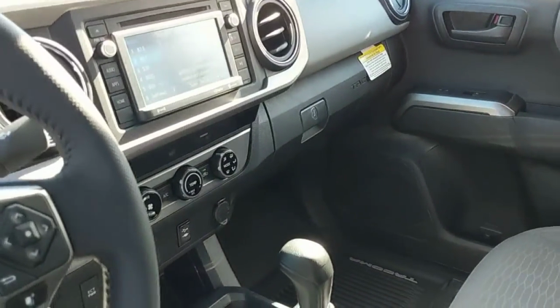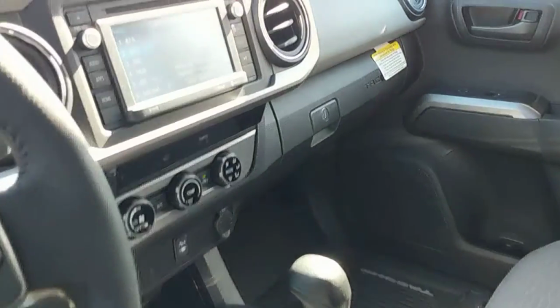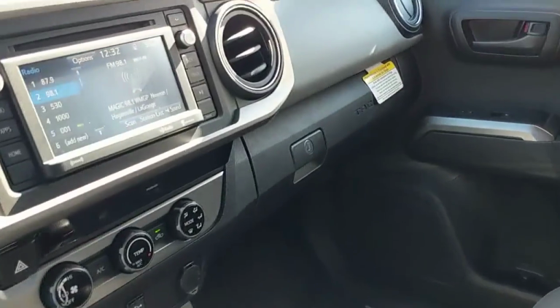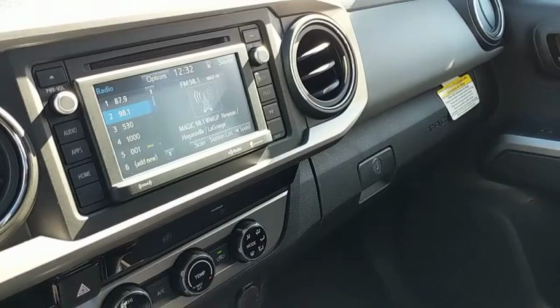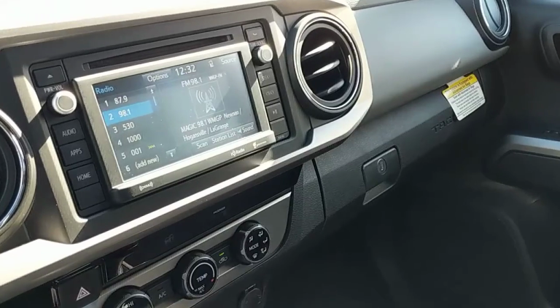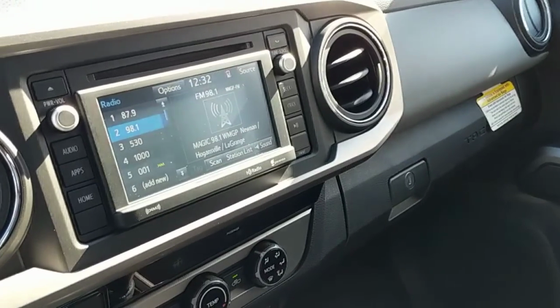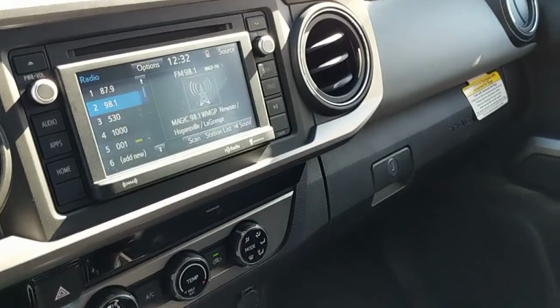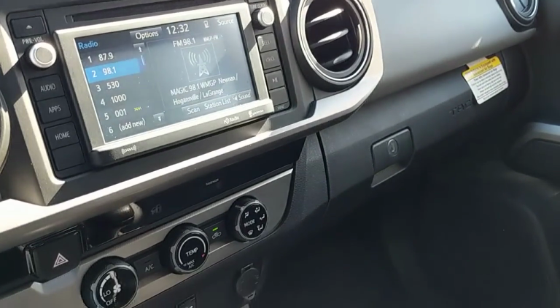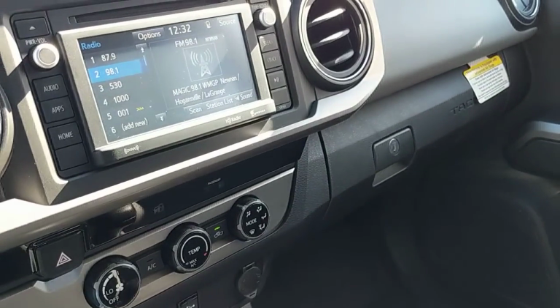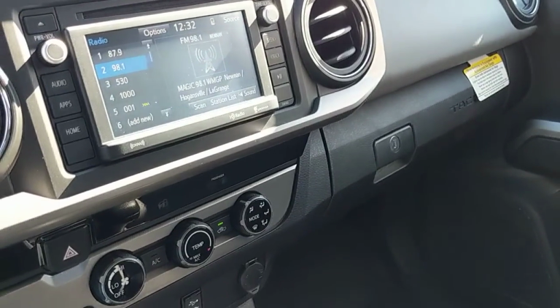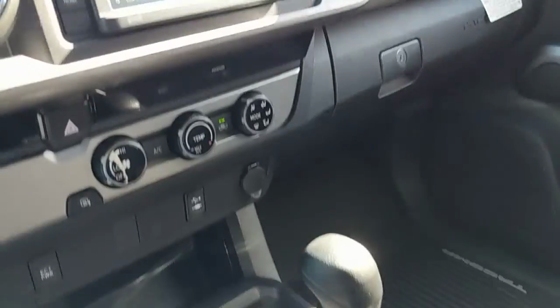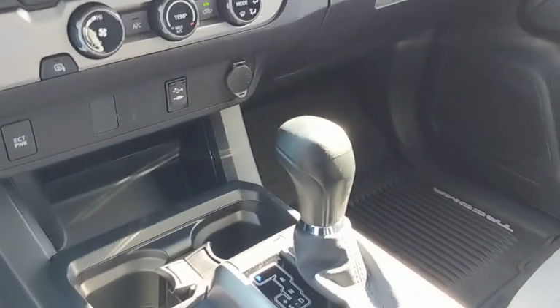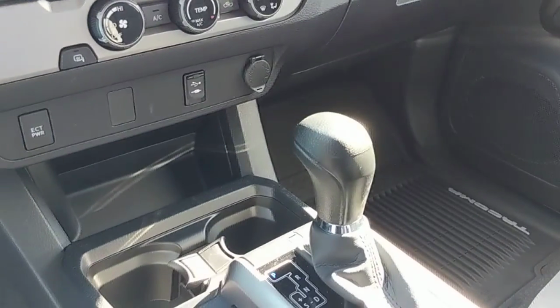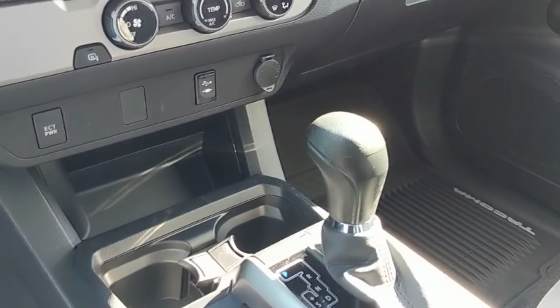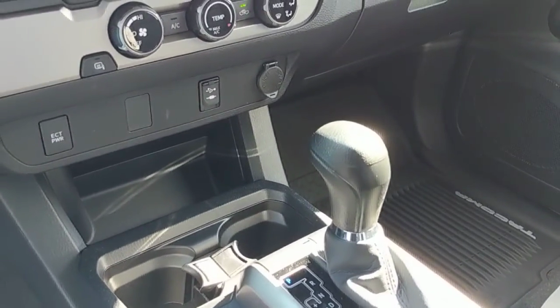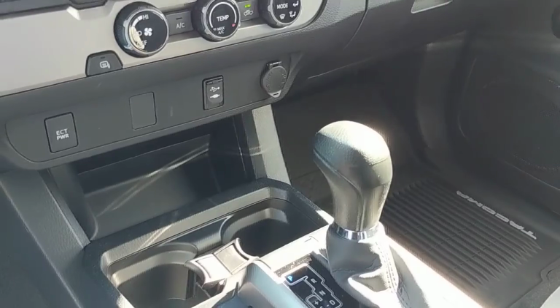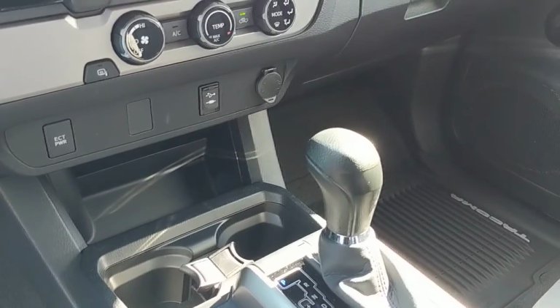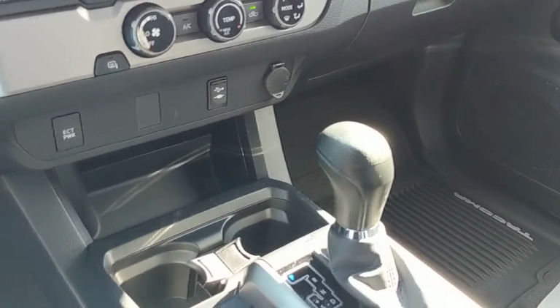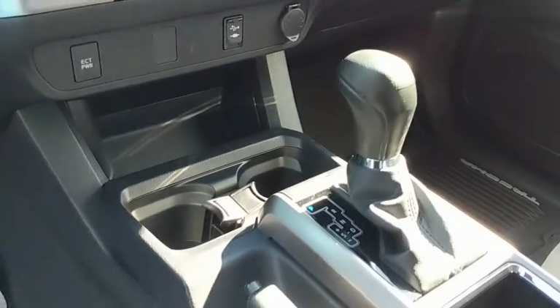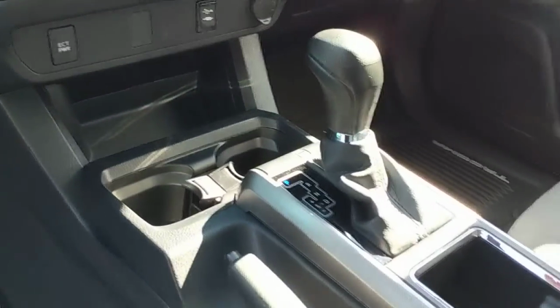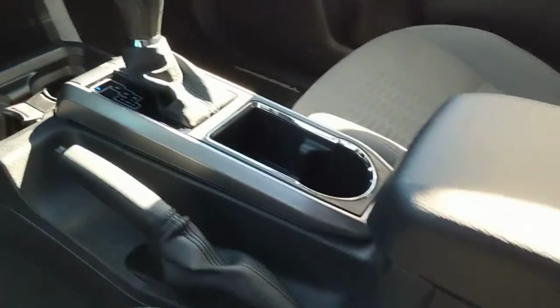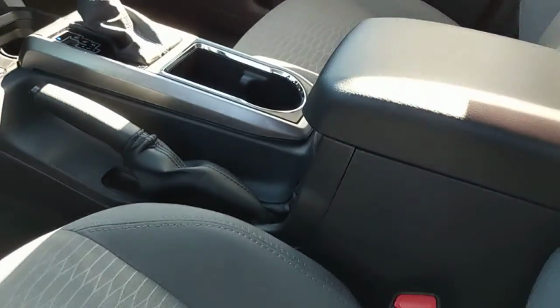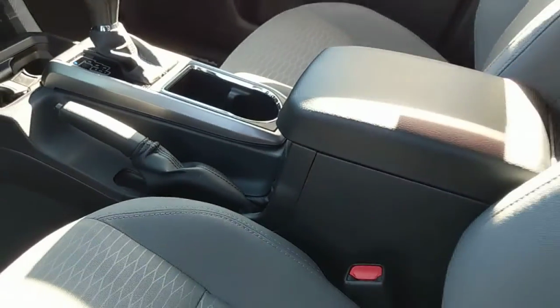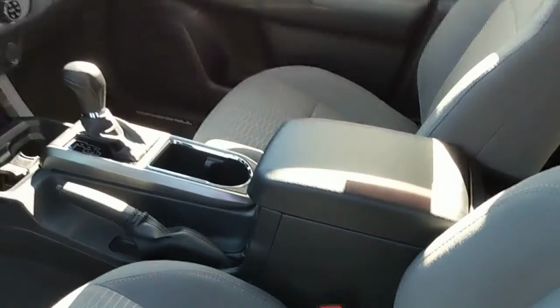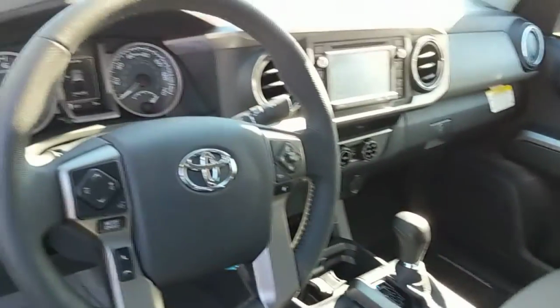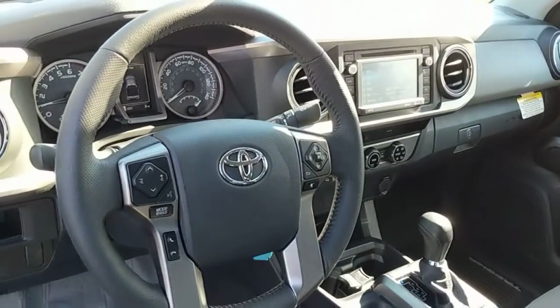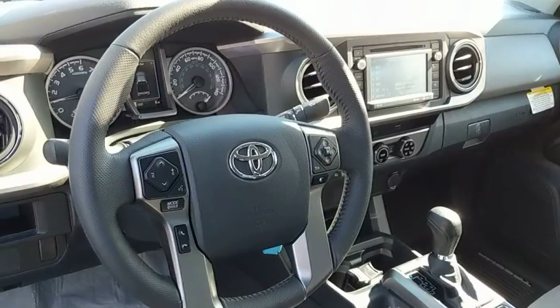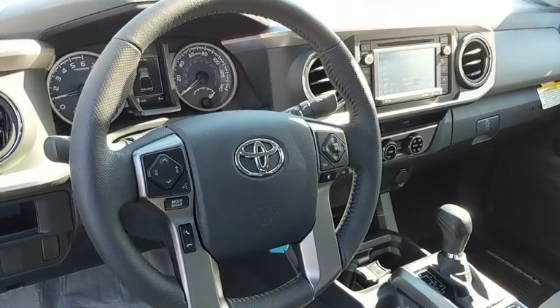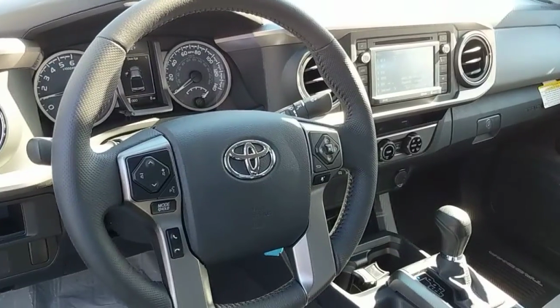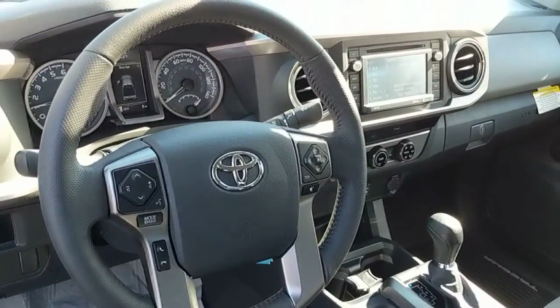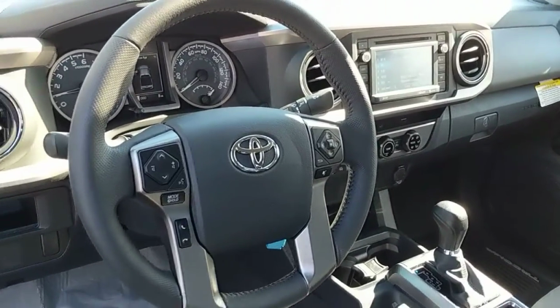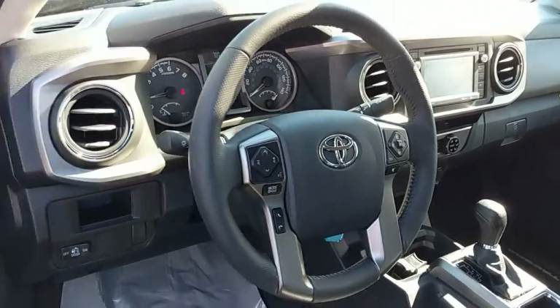Nice good sized screen with all of our radio controls, as well as our Bluetooth phone pairing. USB and aux cord, charging ports. Nice center console area here. We do have all of our steering wheel controls with our pretty dash cluster.